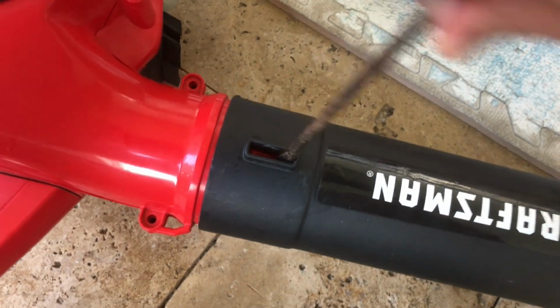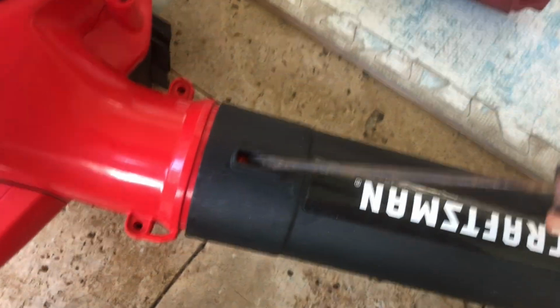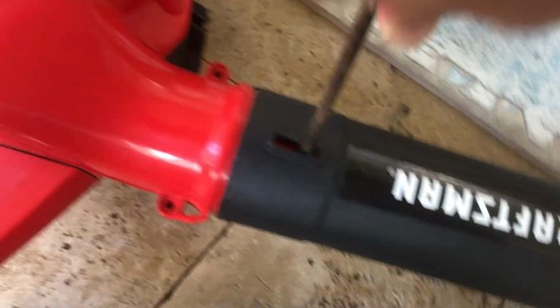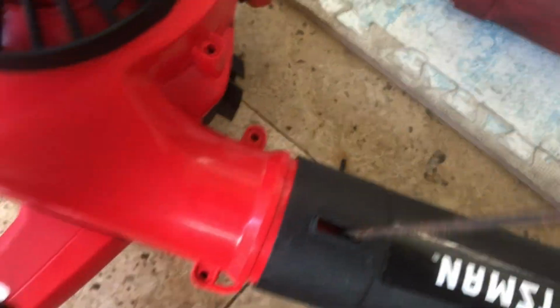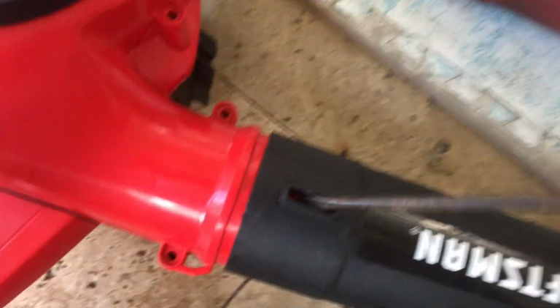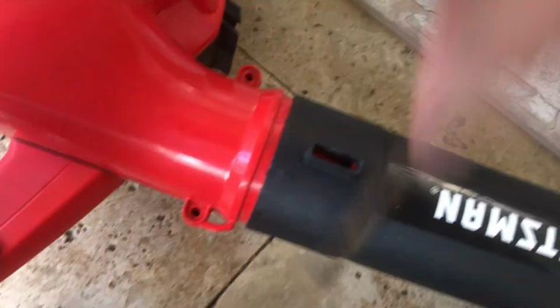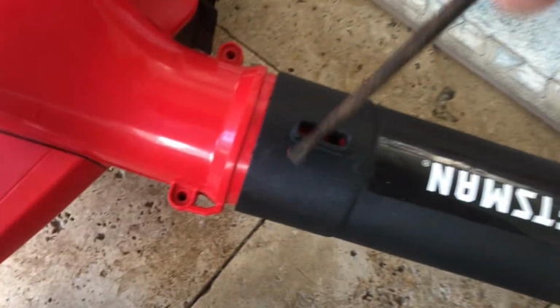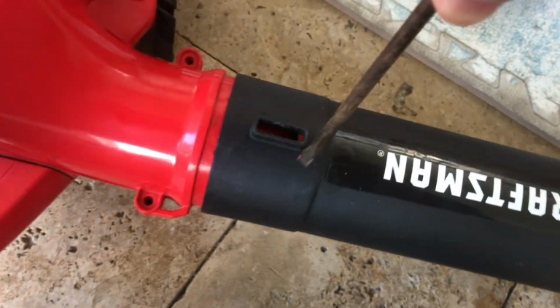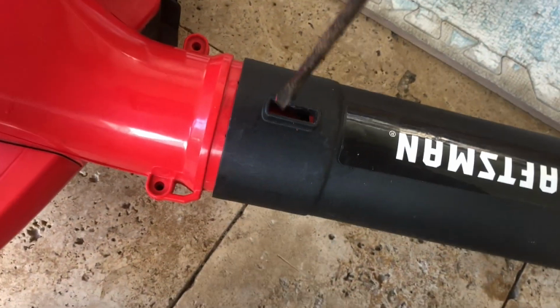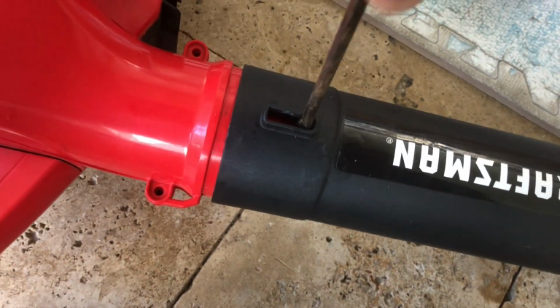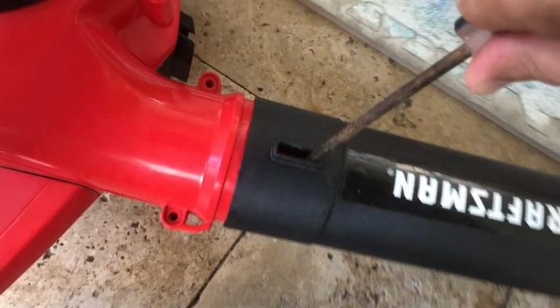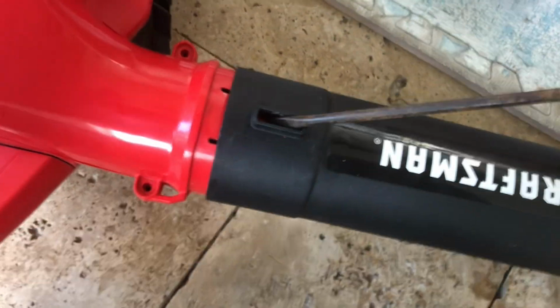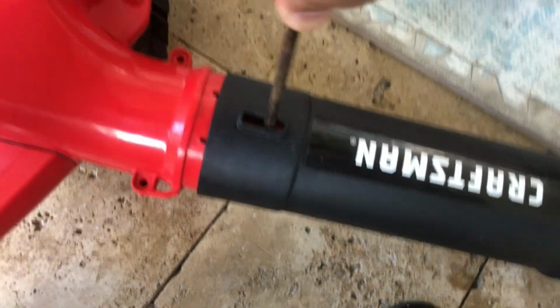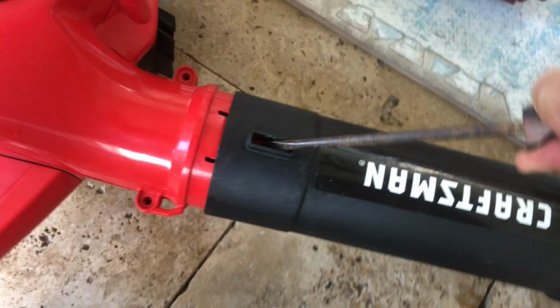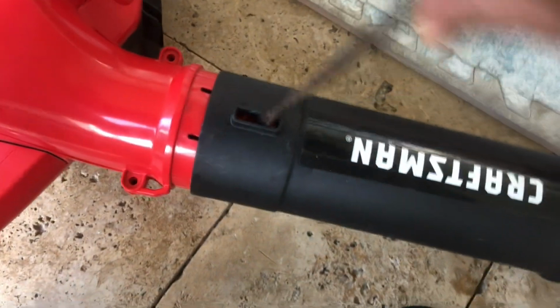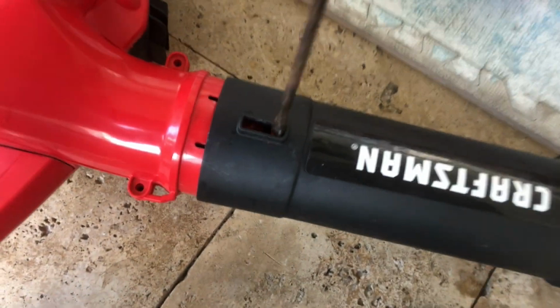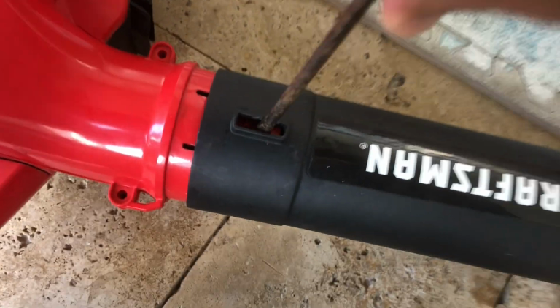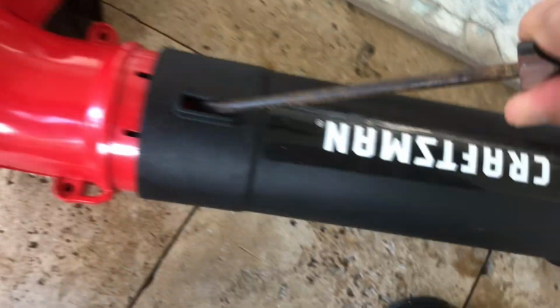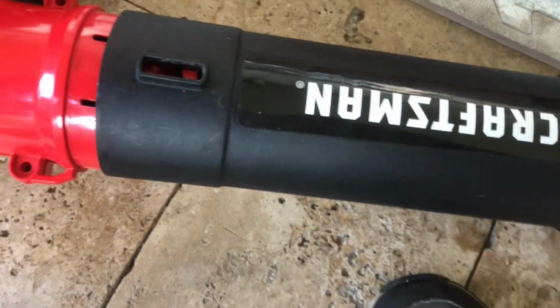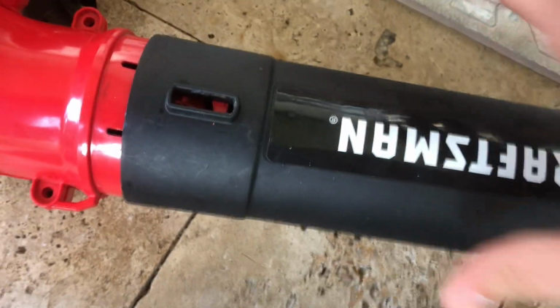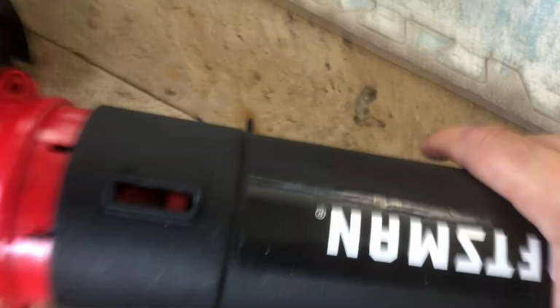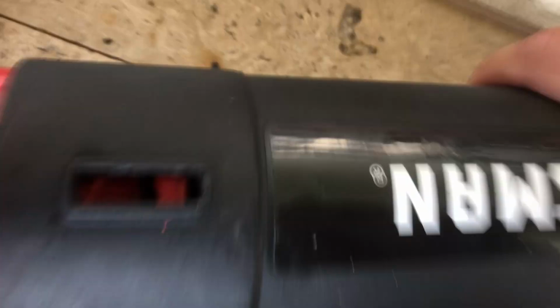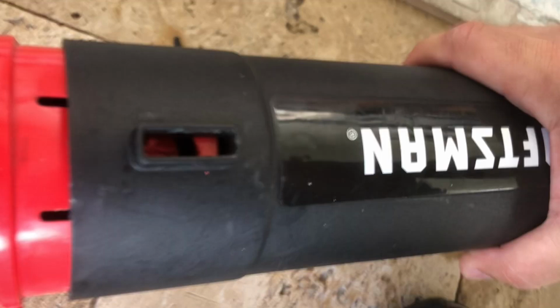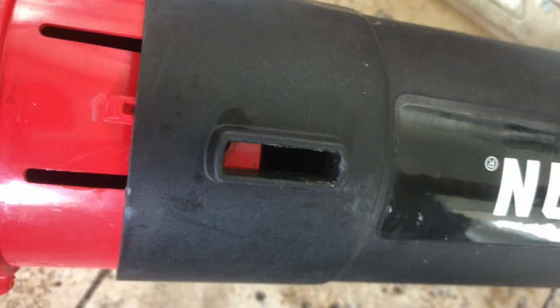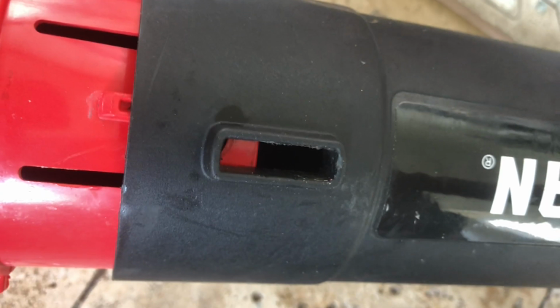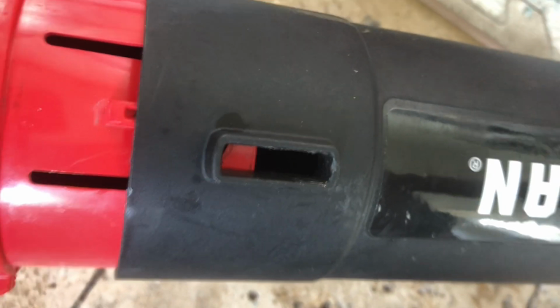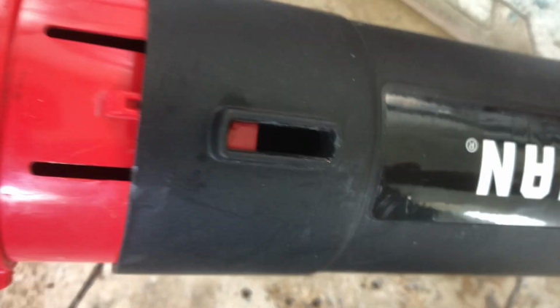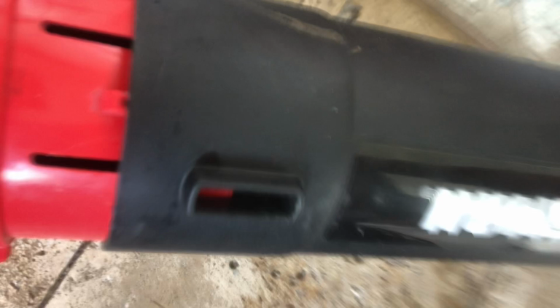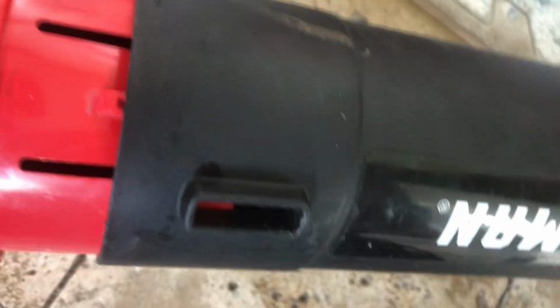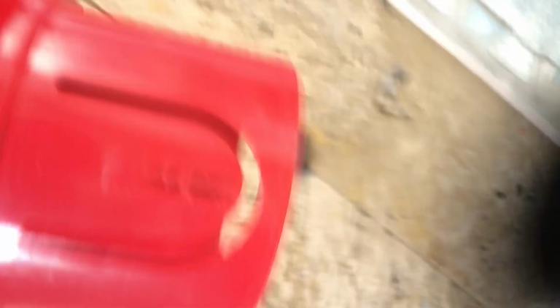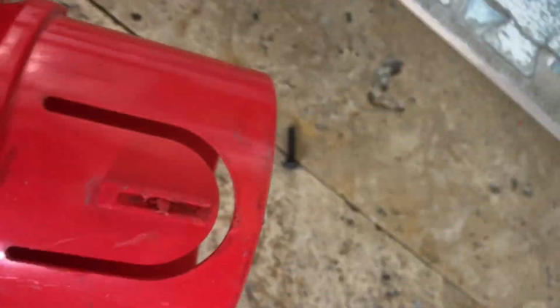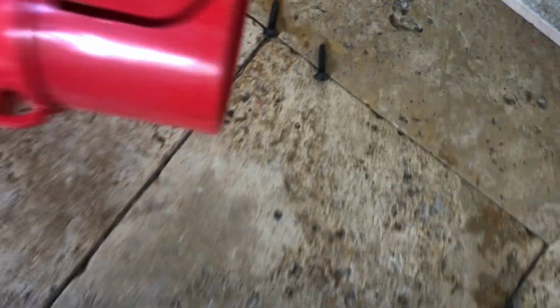After you take those off, you have to do this pain in the neck retainer clip that's on the blower tube. Use a screwdriver and get in there good. Keep prying and pulling.